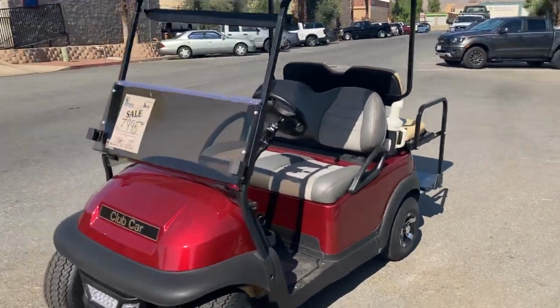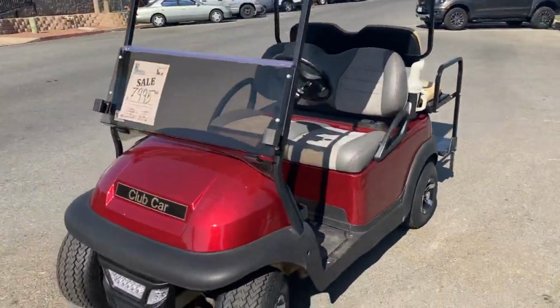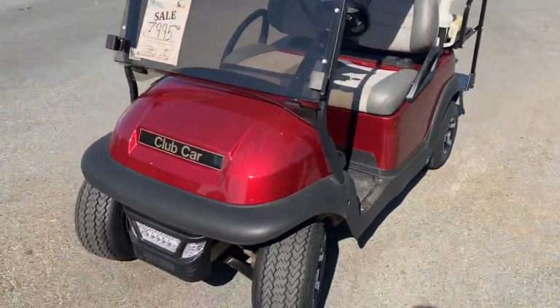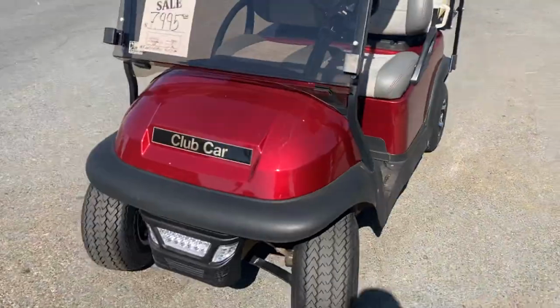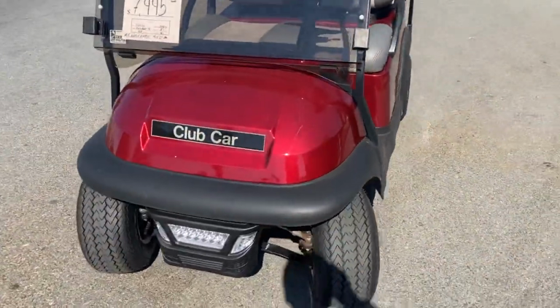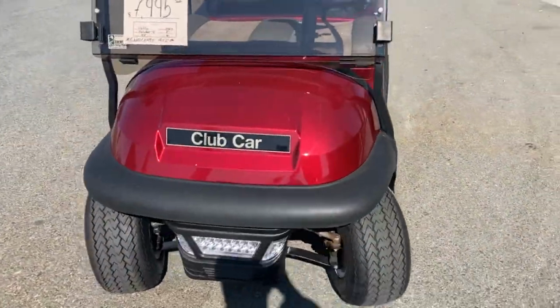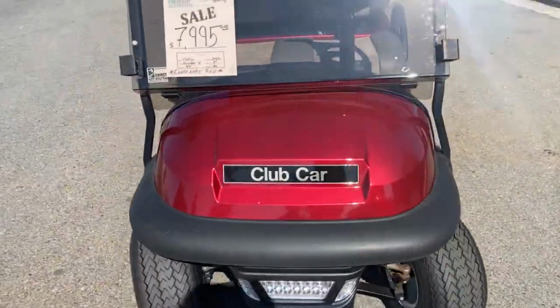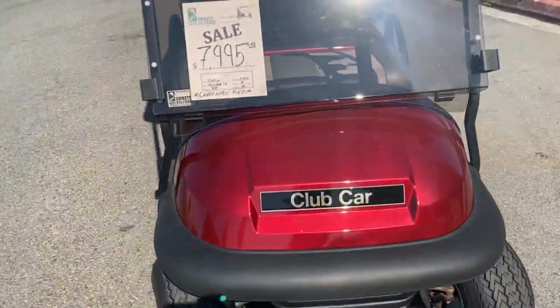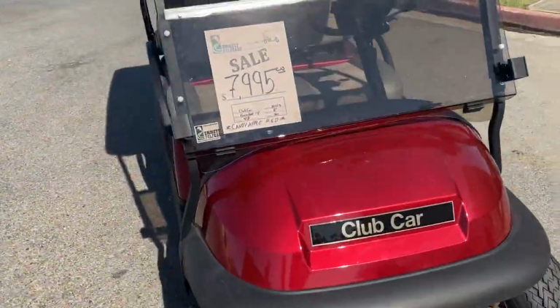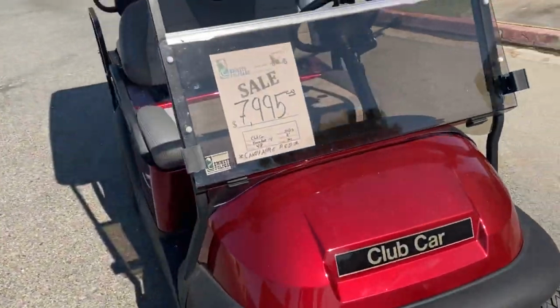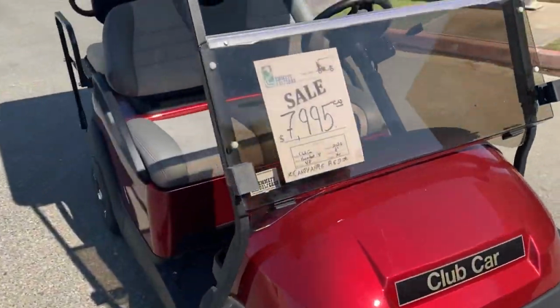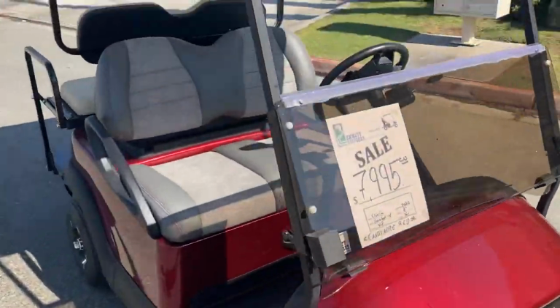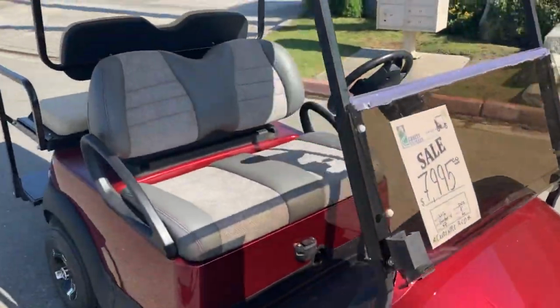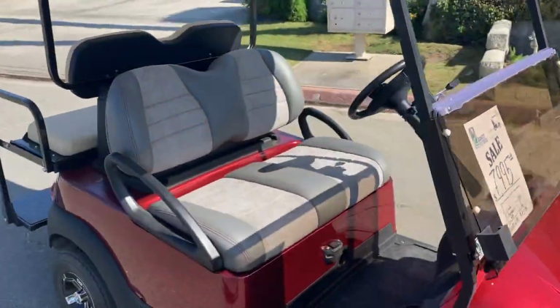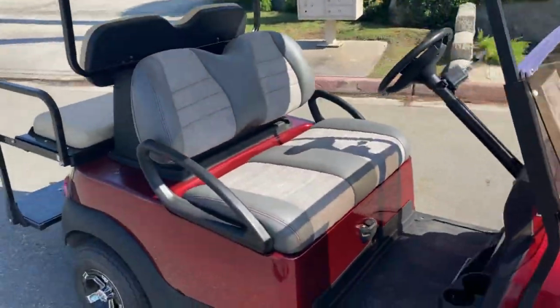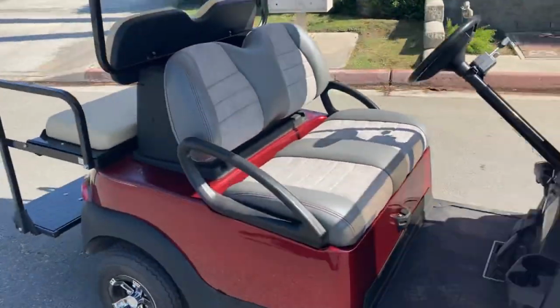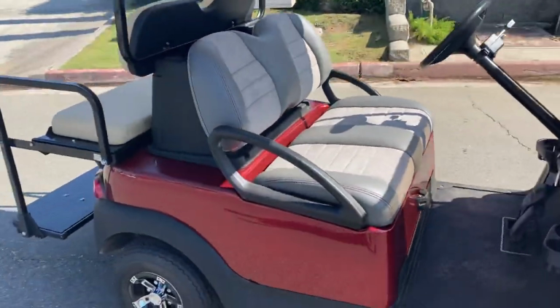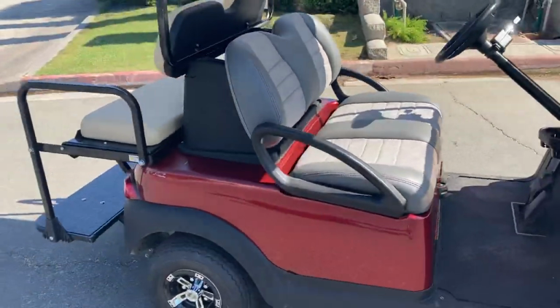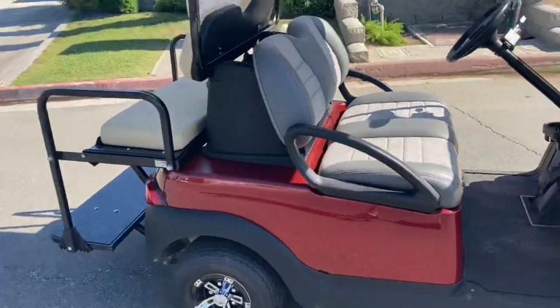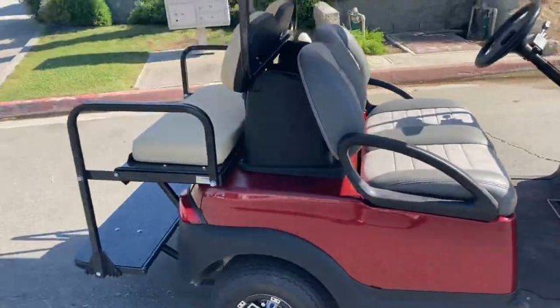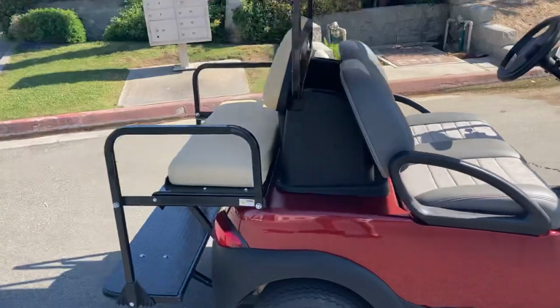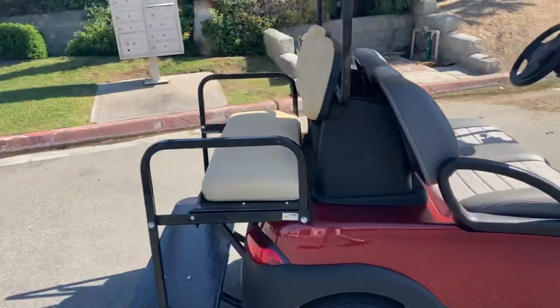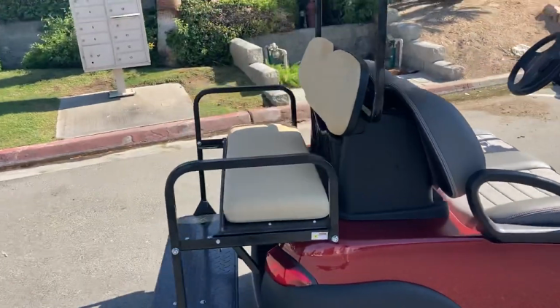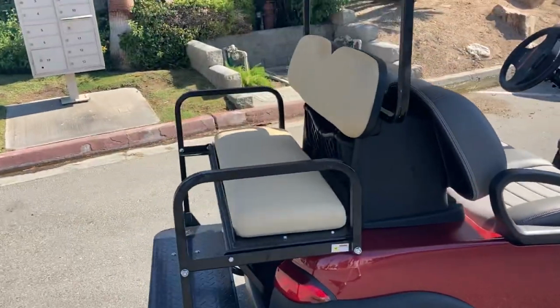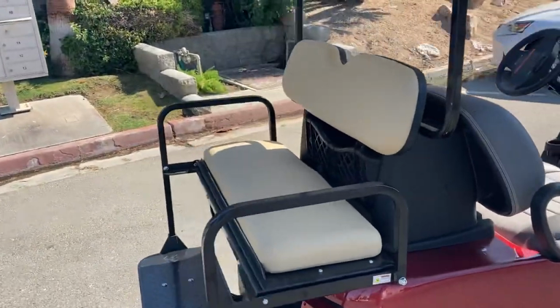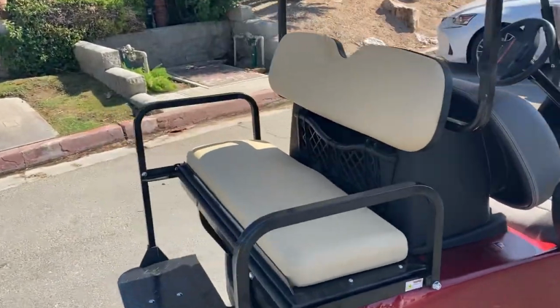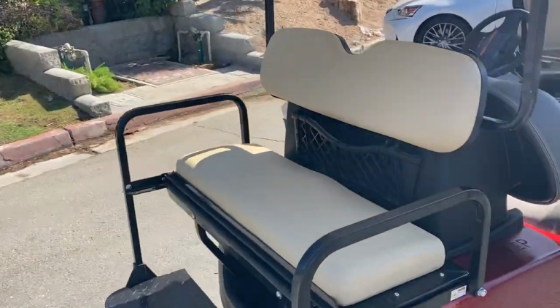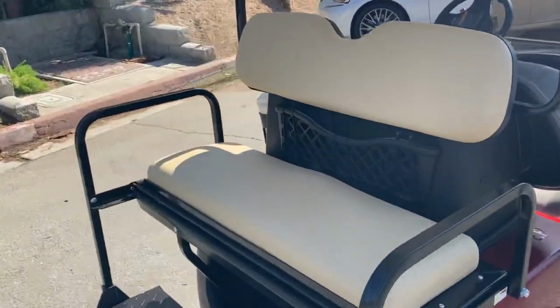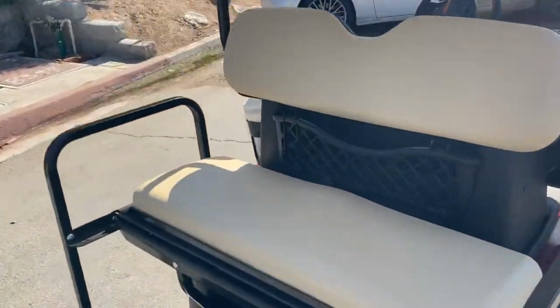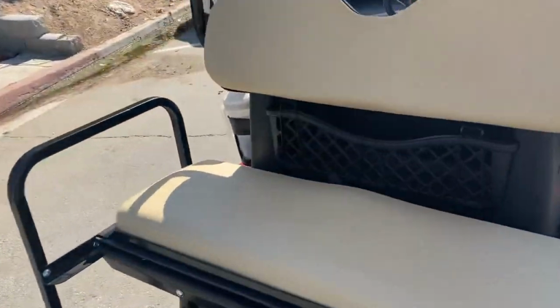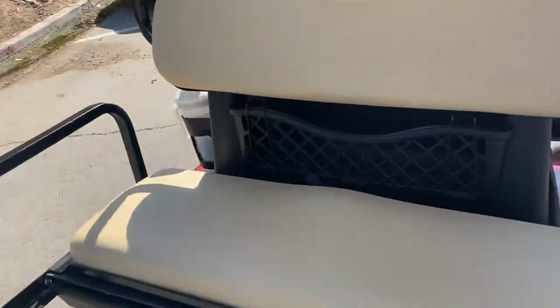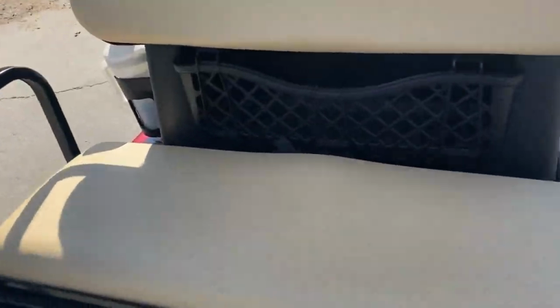Upholstered seats, you've got LED lights, turn signals, brake lights, hazards. Back seat, also the flip rear.